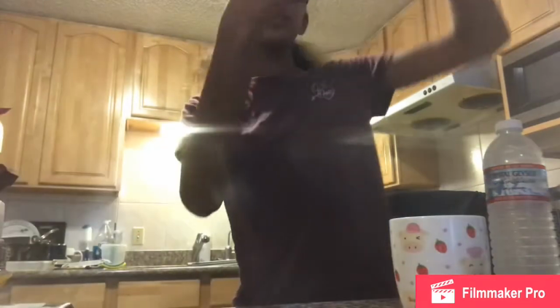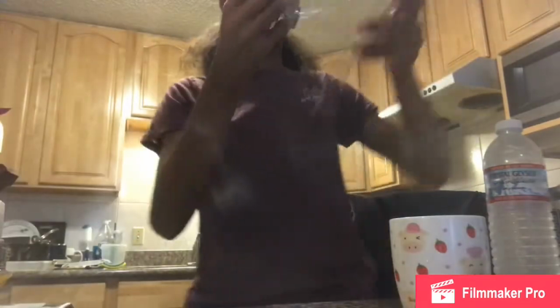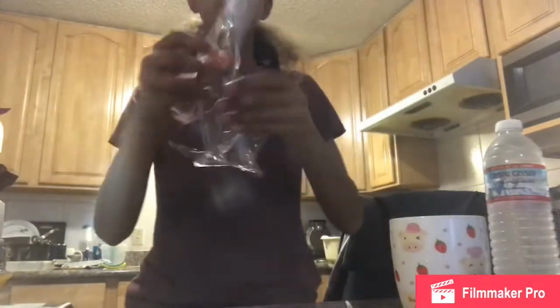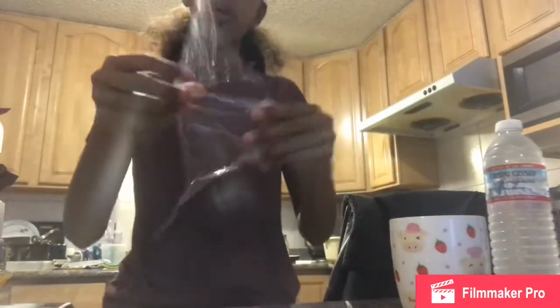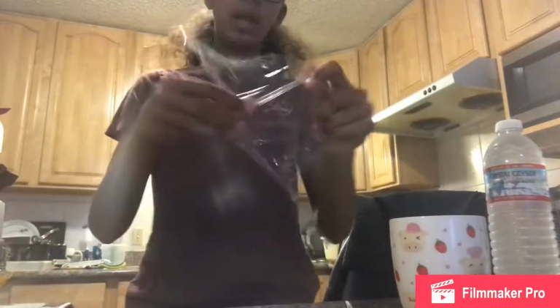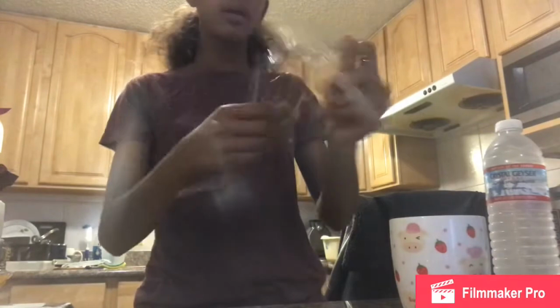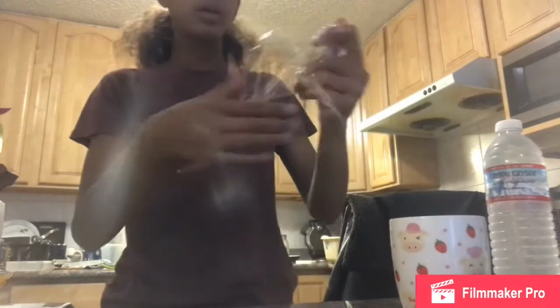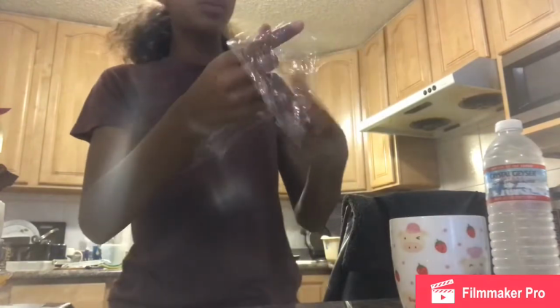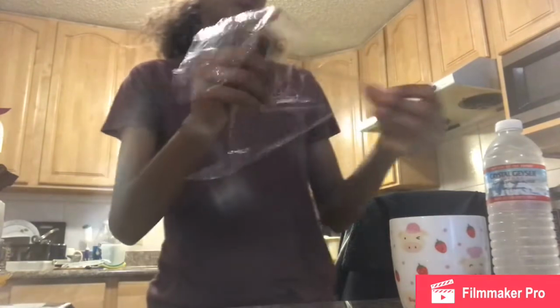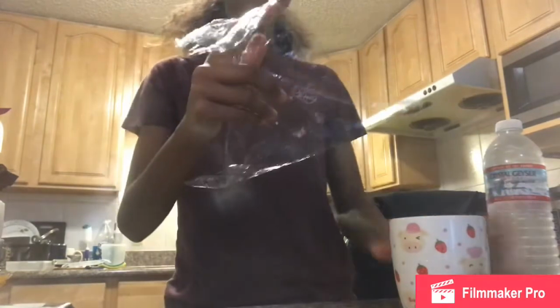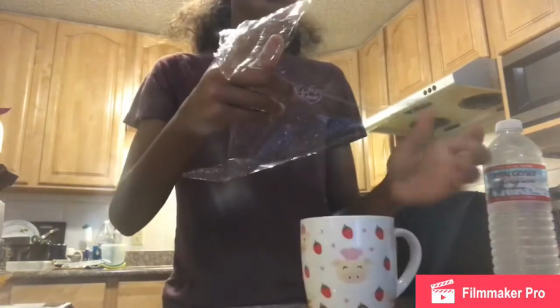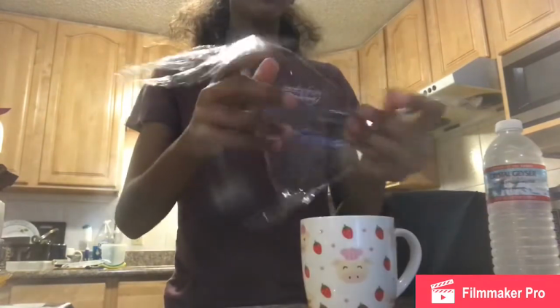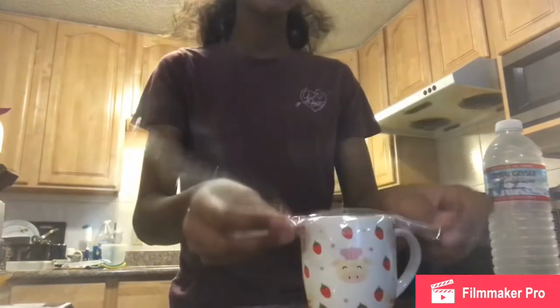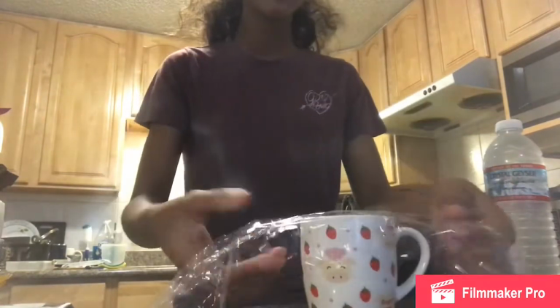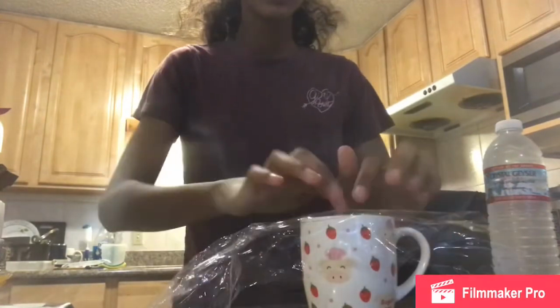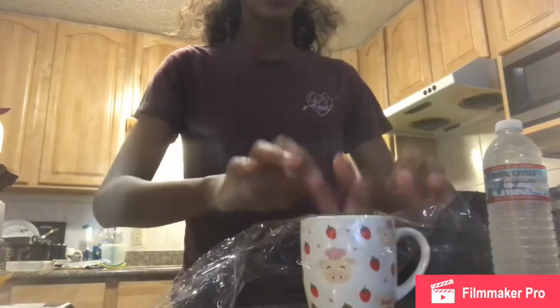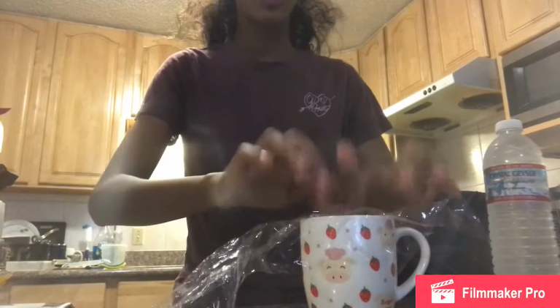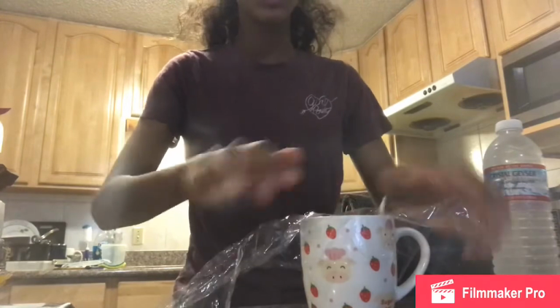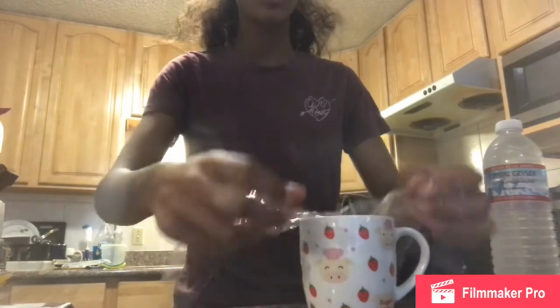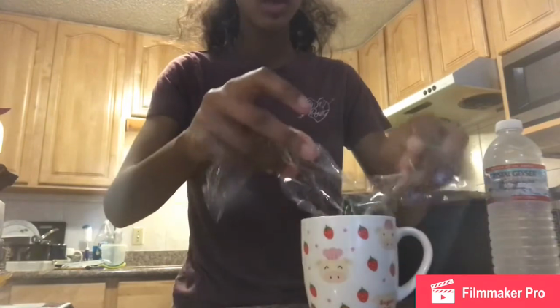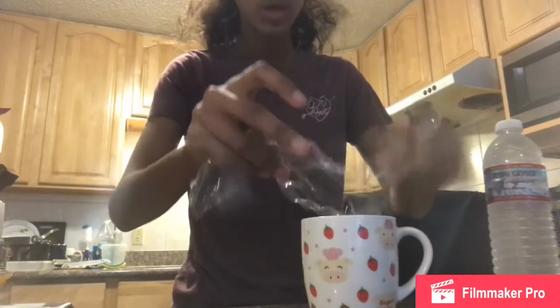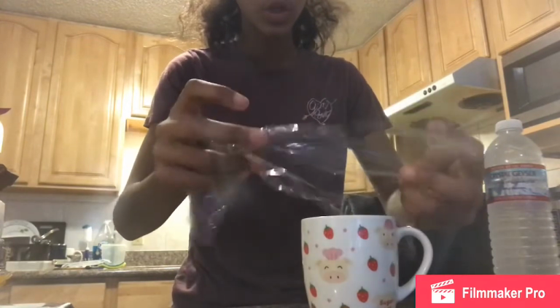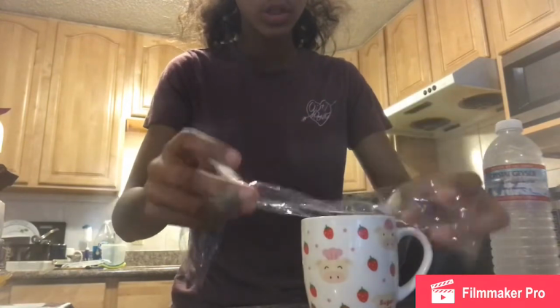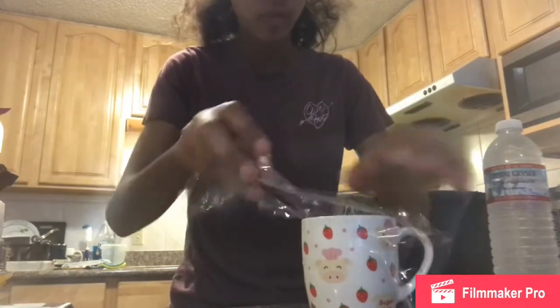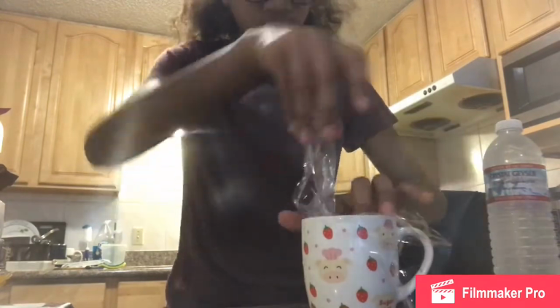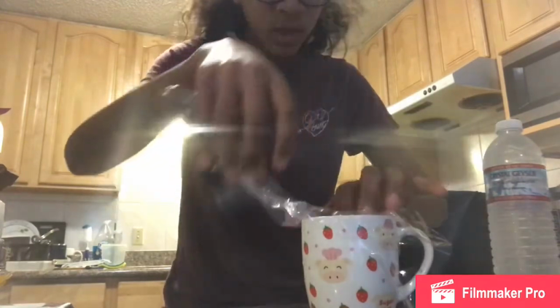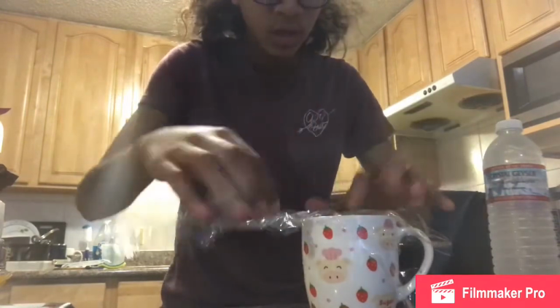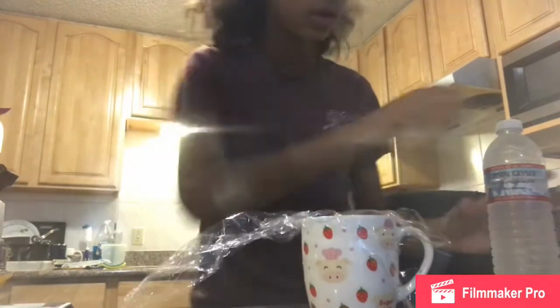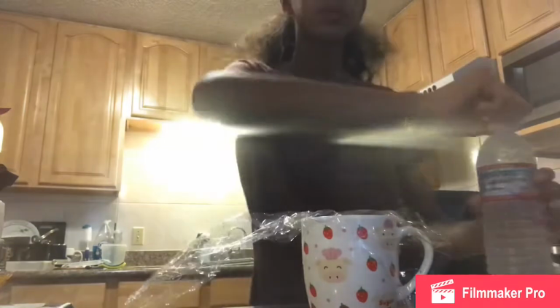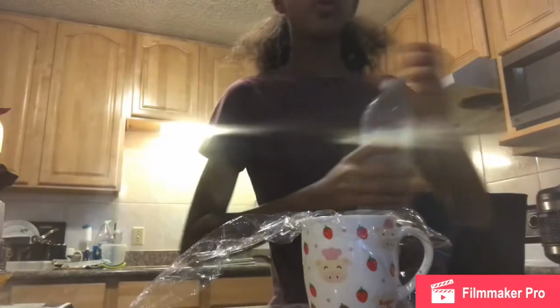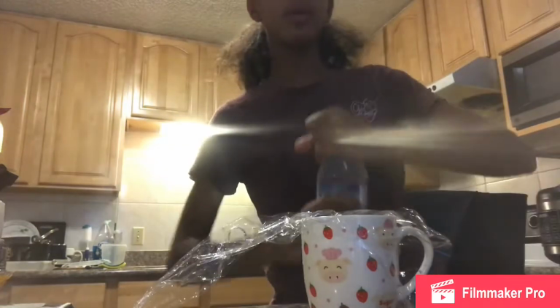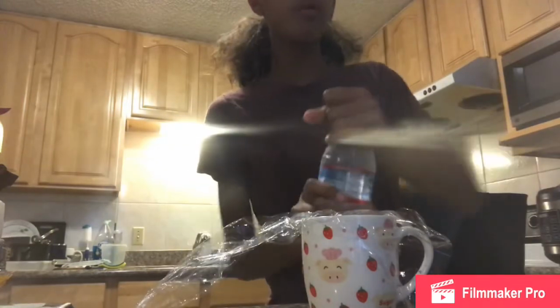So you're going to get saran wrap. It's probably not big enough but it's okay. You're going to push it down a little bit and adjust it so it can fit. Let me open this brand new water.